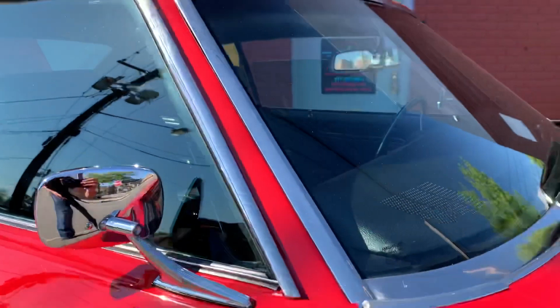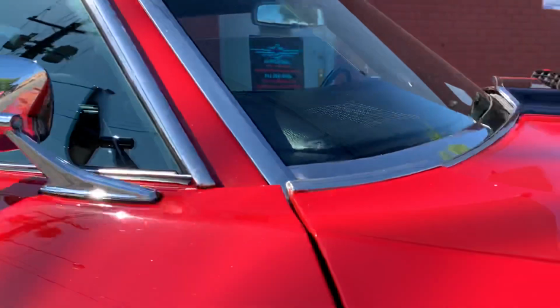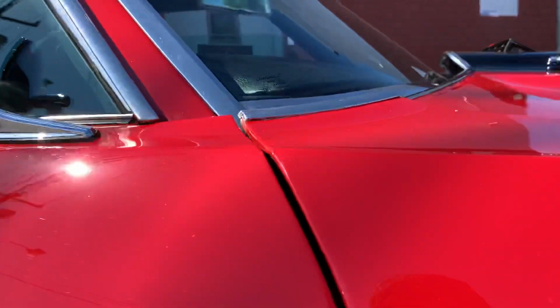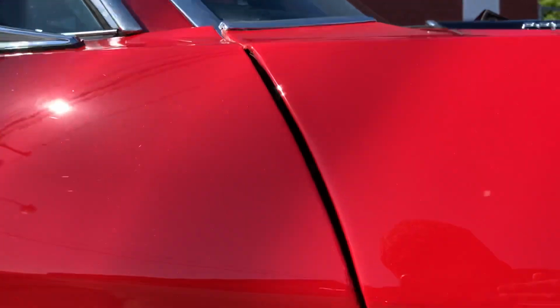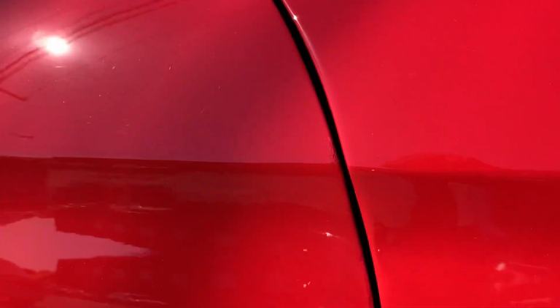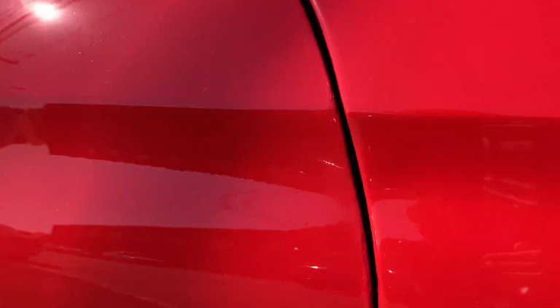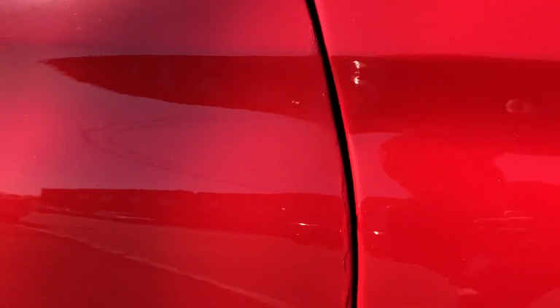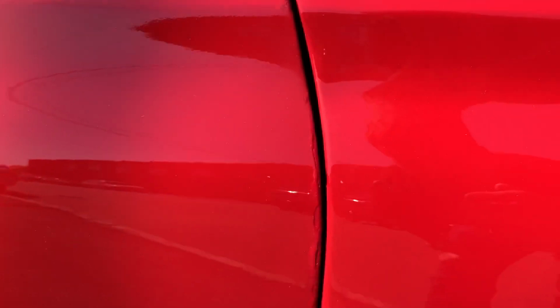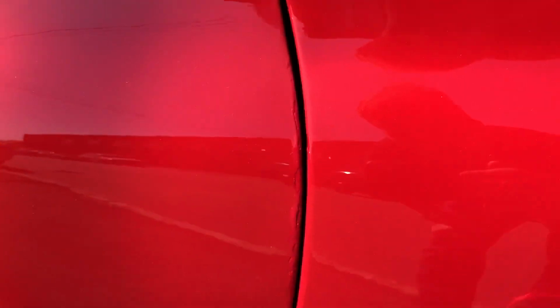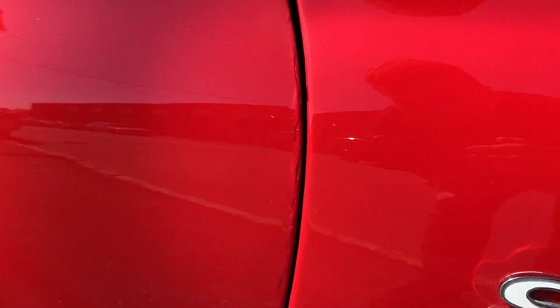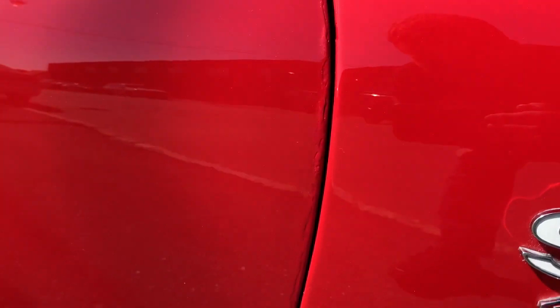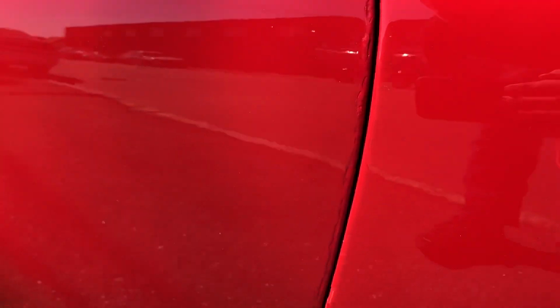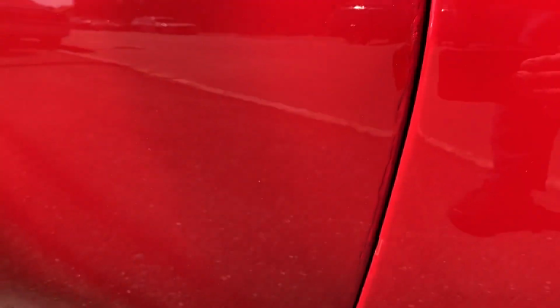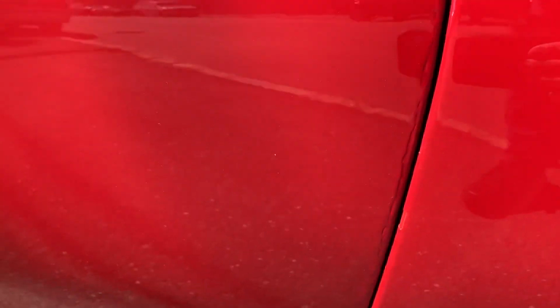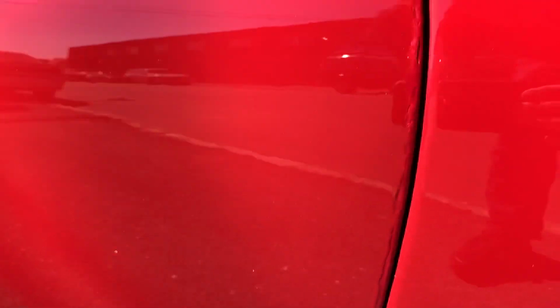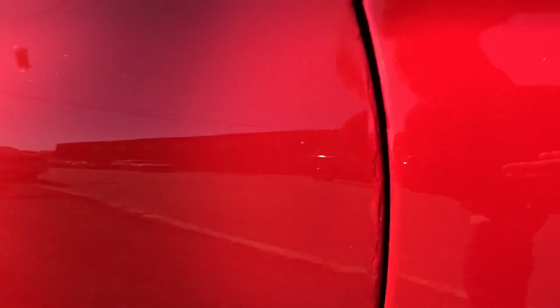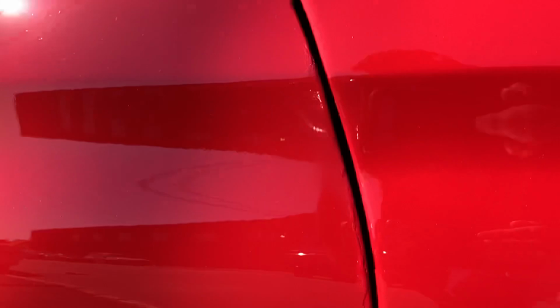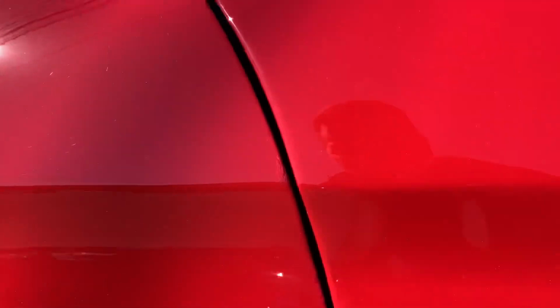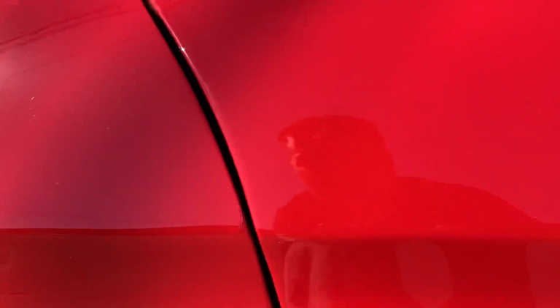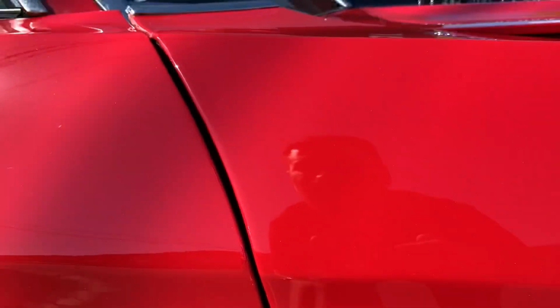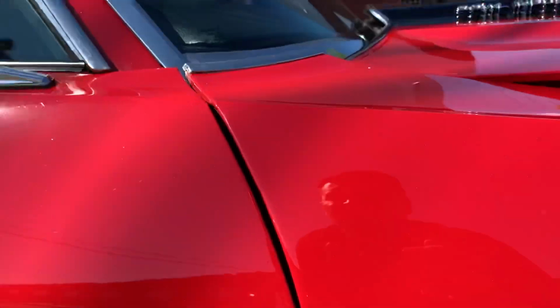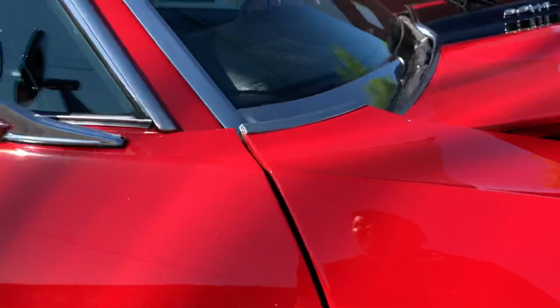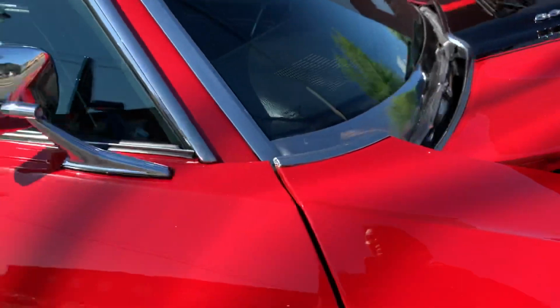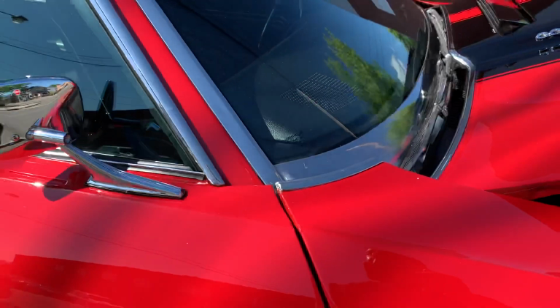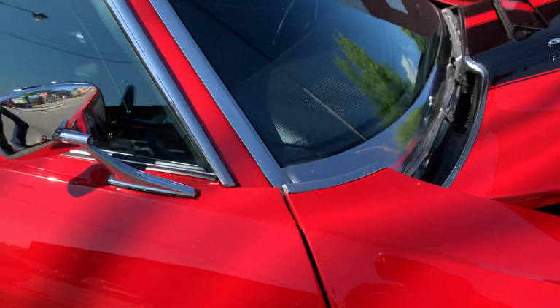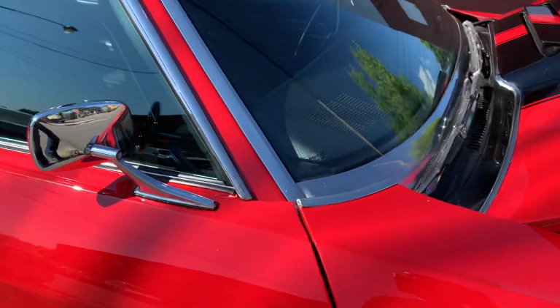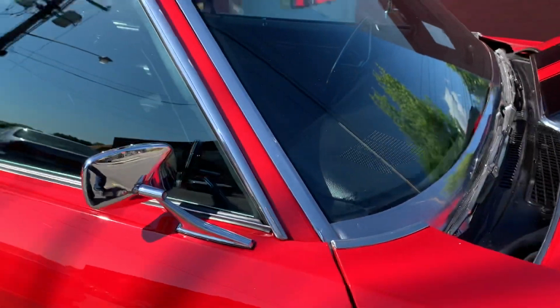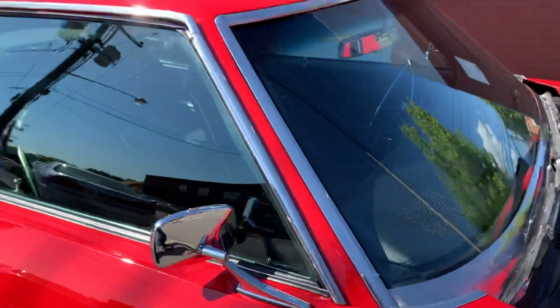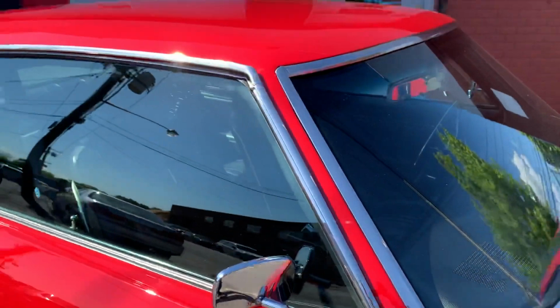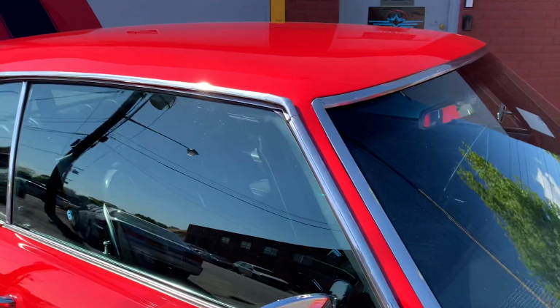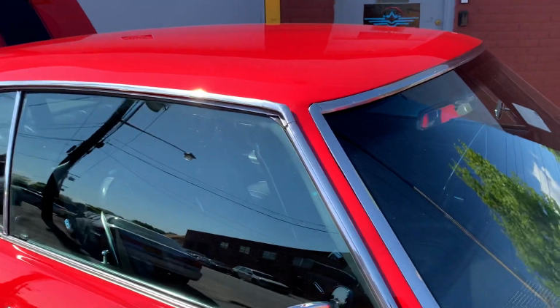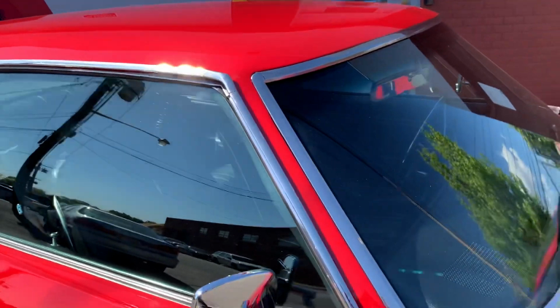Same issue here — looks like they nicked it when they were aligning the fenders. There's some chipping on the front of the door, but it's all been touched up.